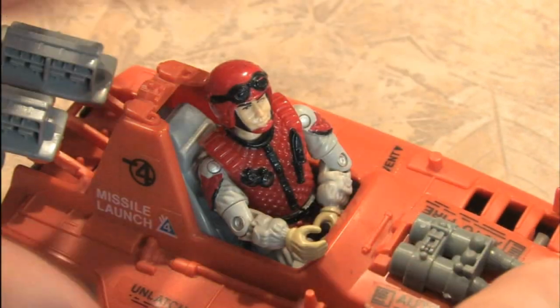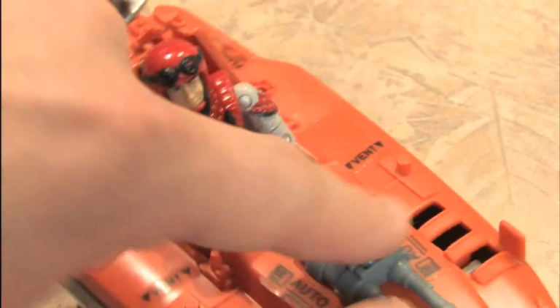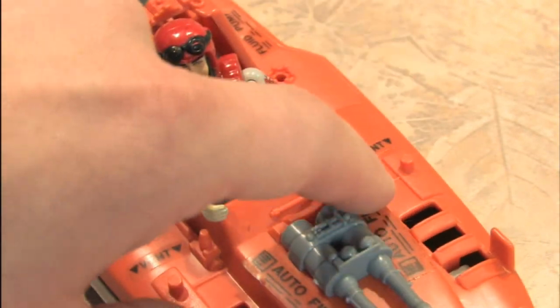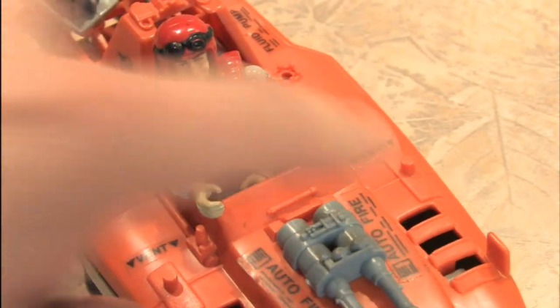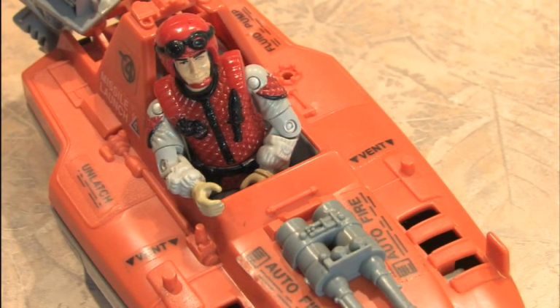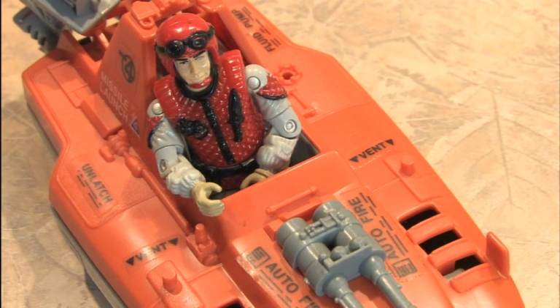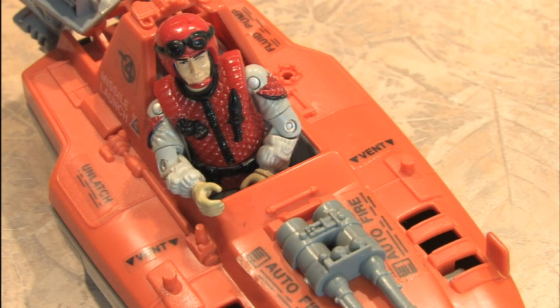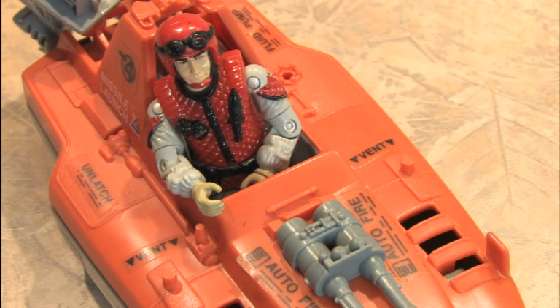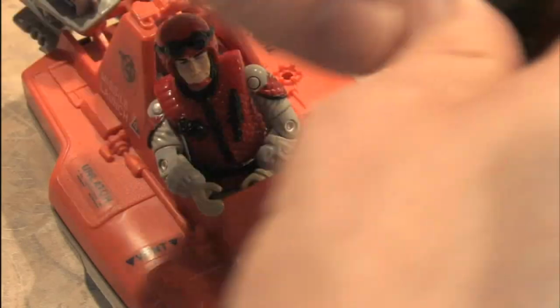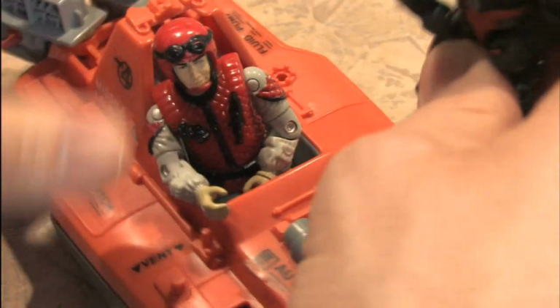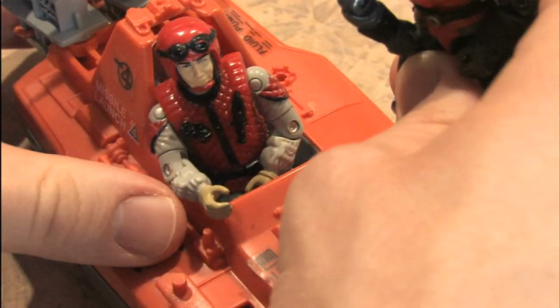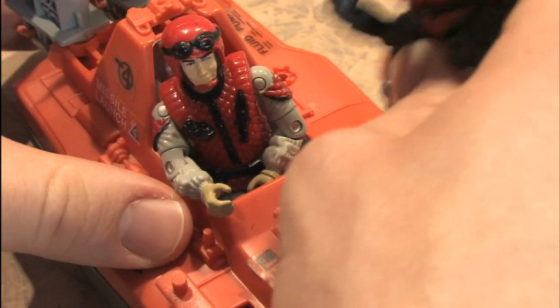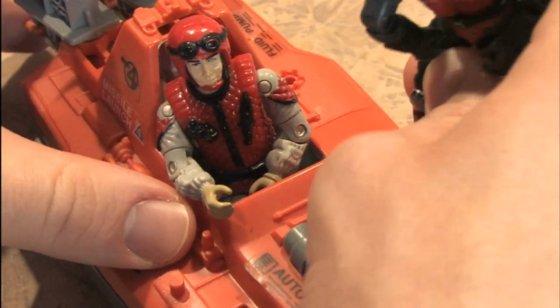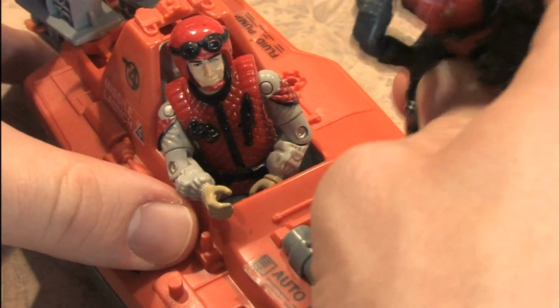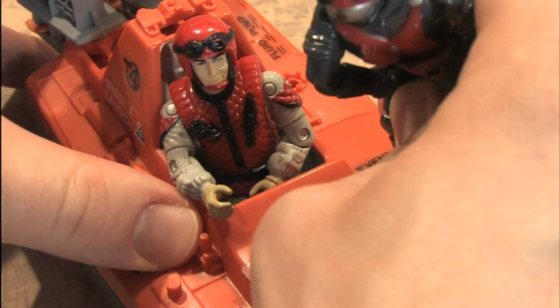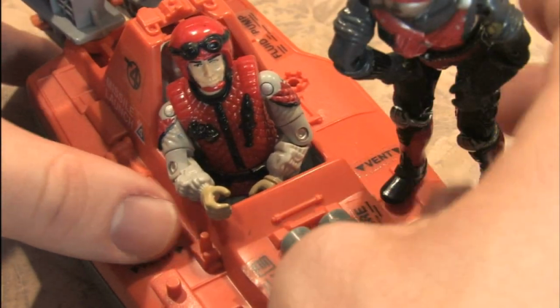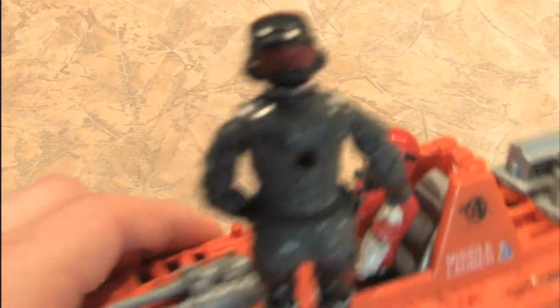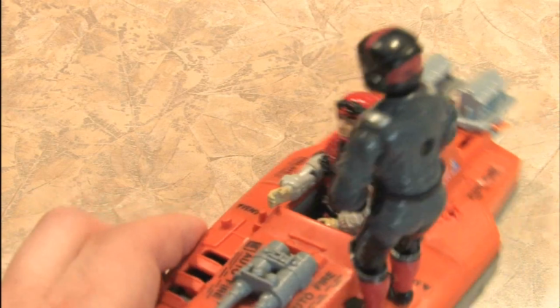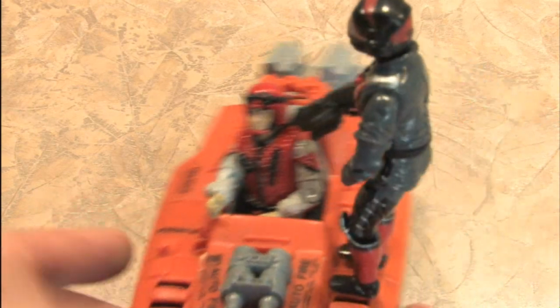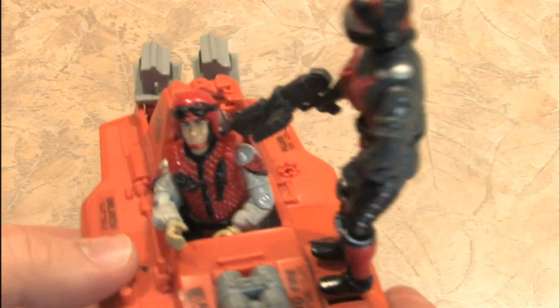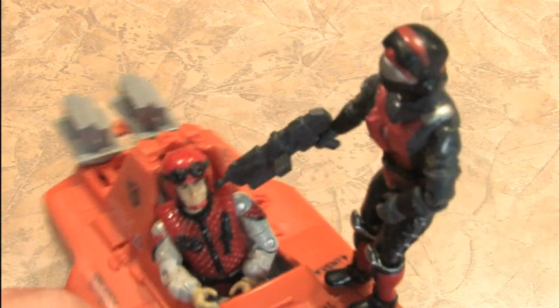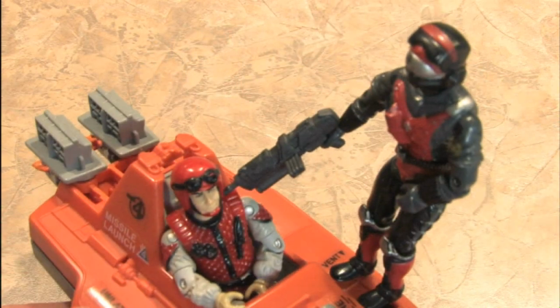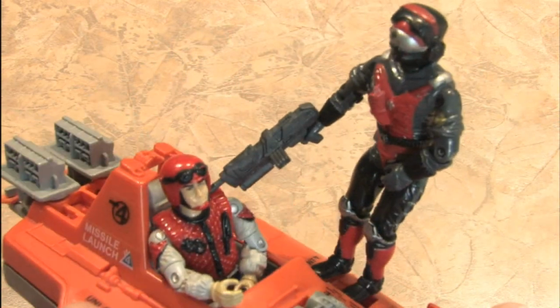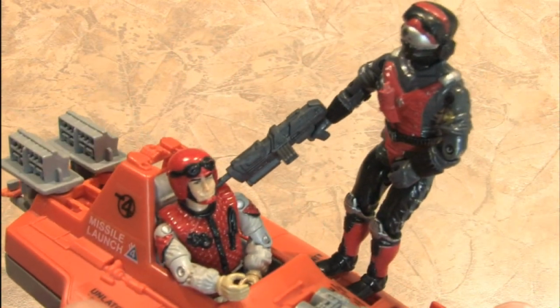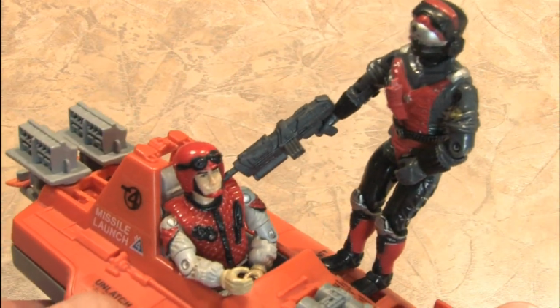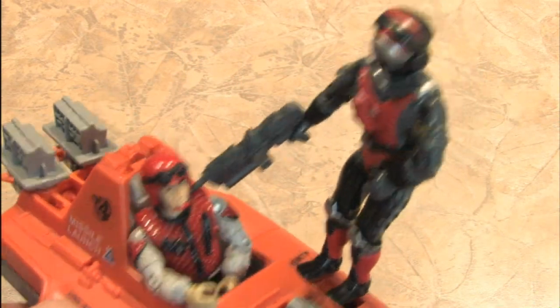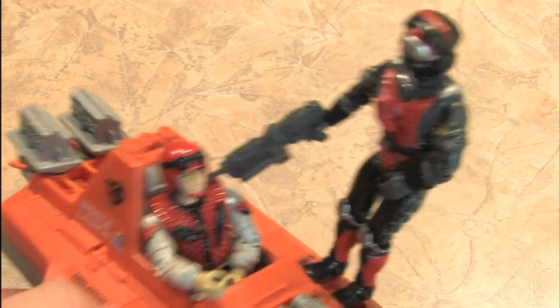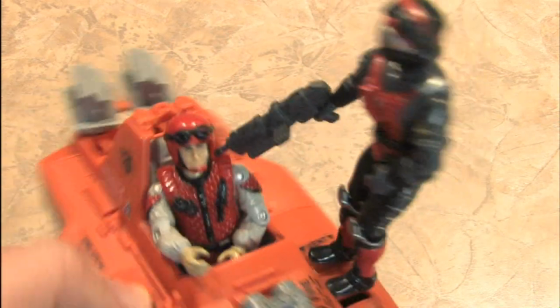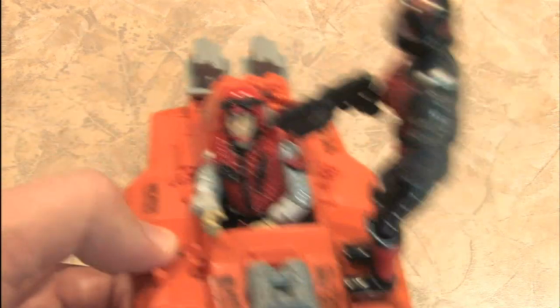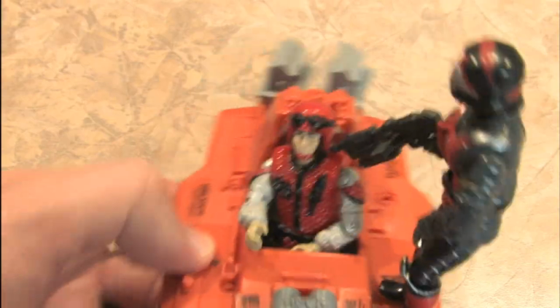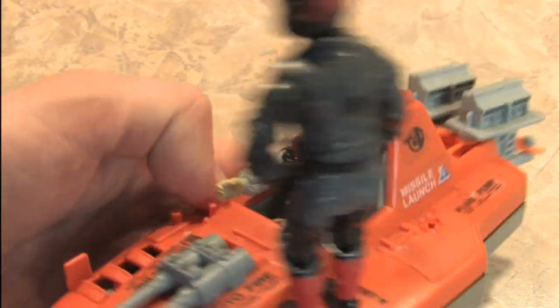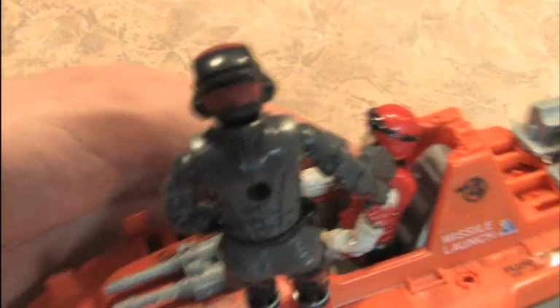There are also little pegs so you could have other Joes or Cobras ride on the Devilfish. The Cobra Strato Viper is hijacking the Devilfish, and thanks to that peg he doesn't fall off.